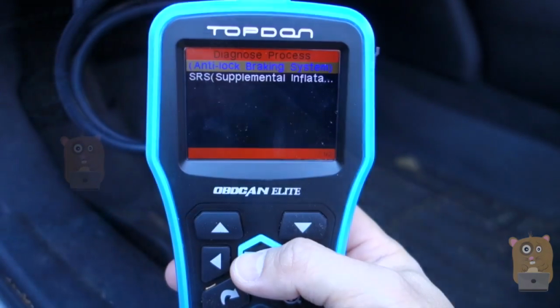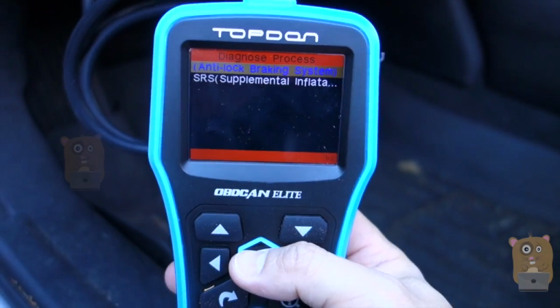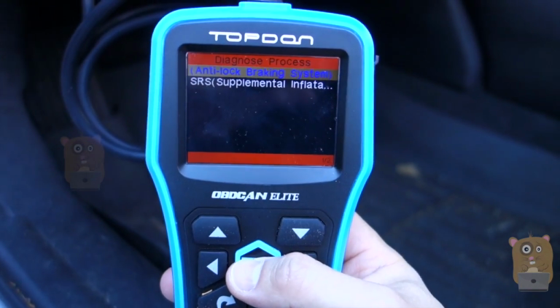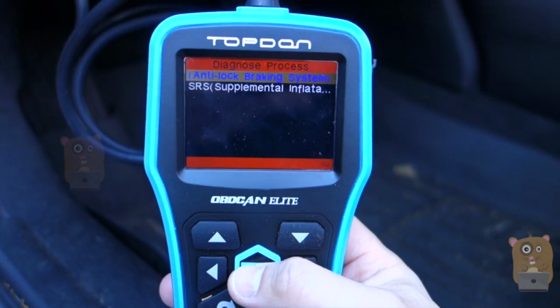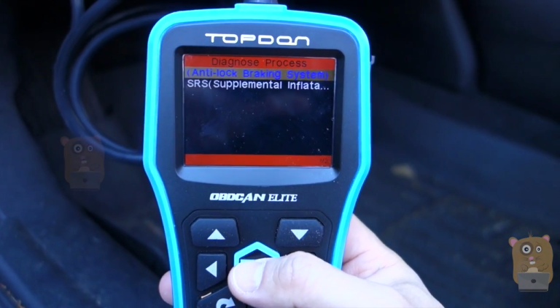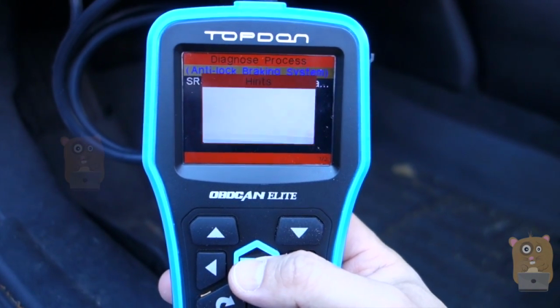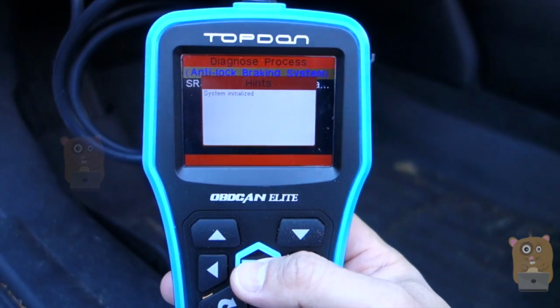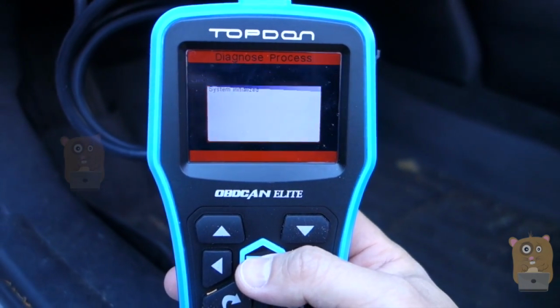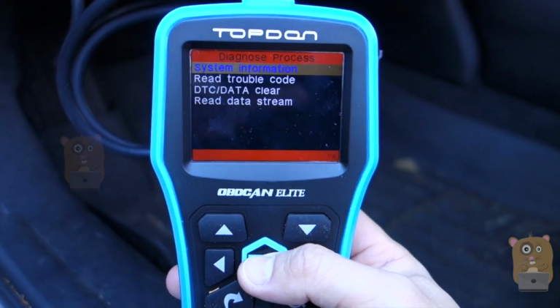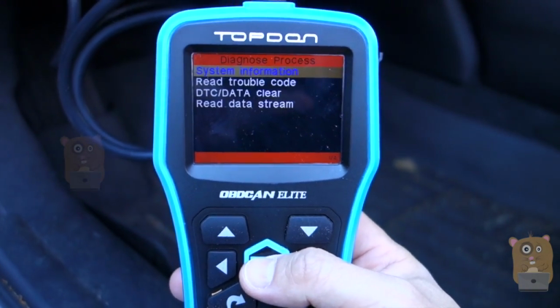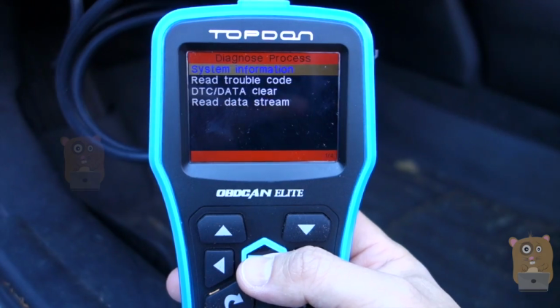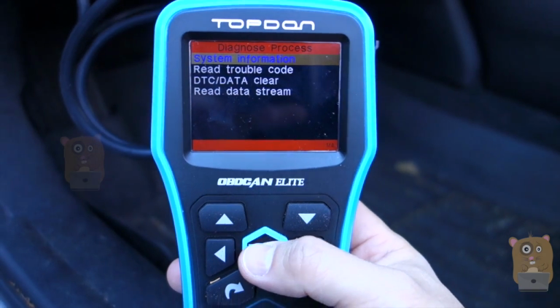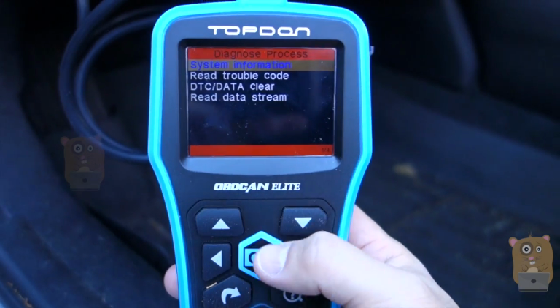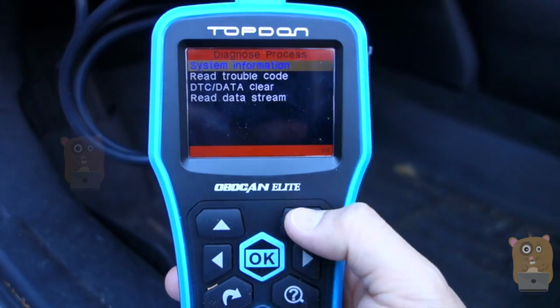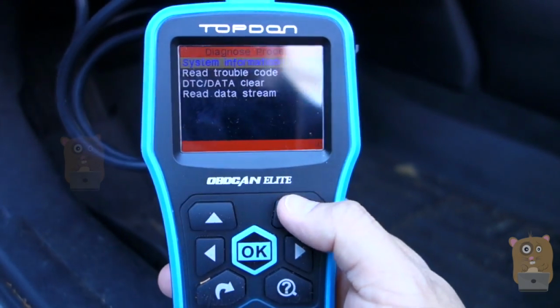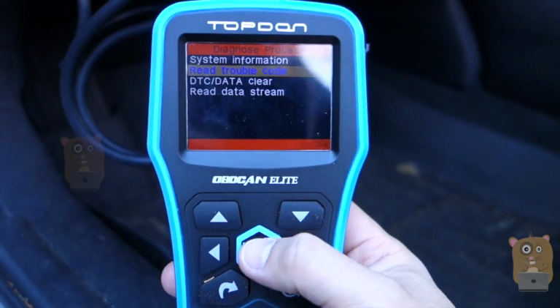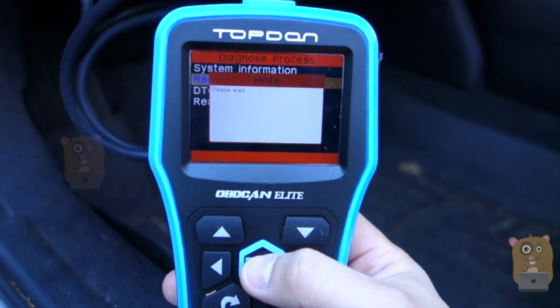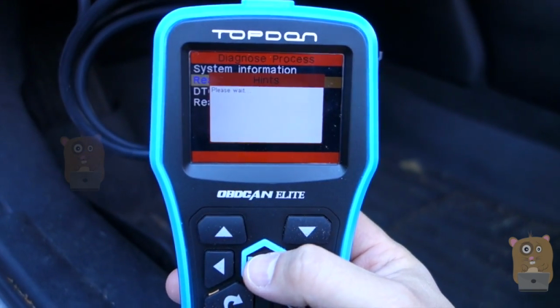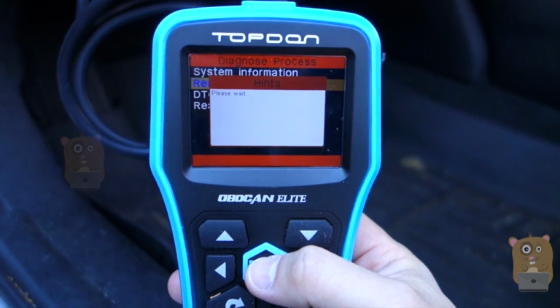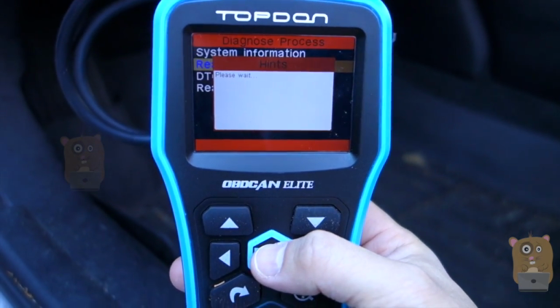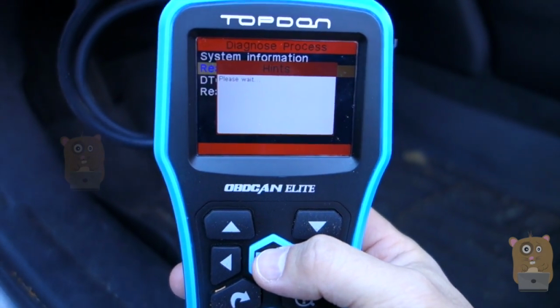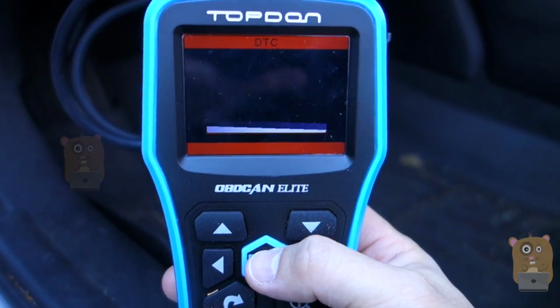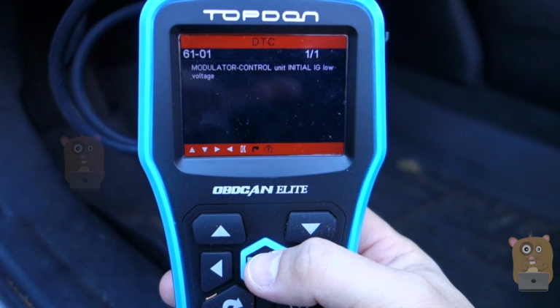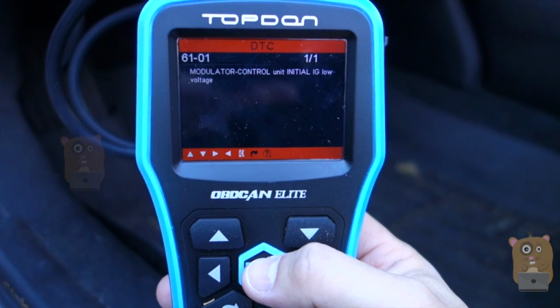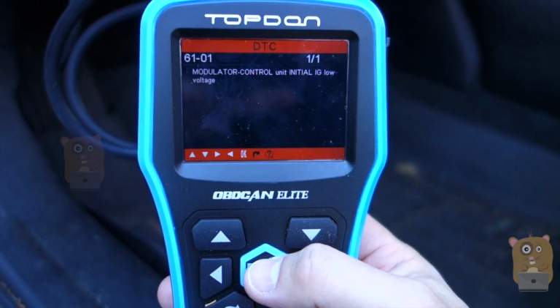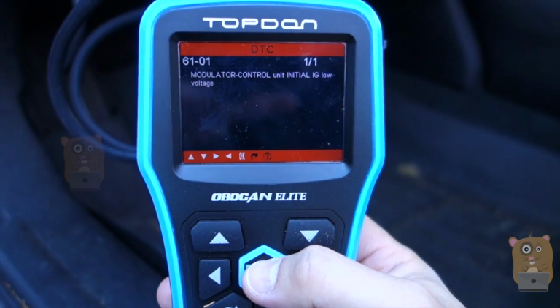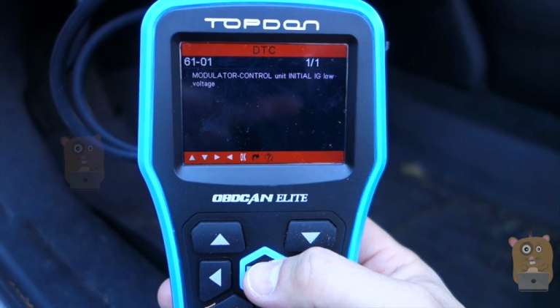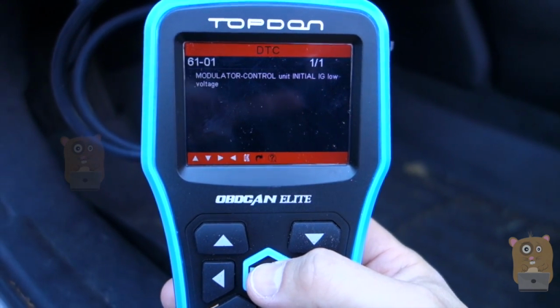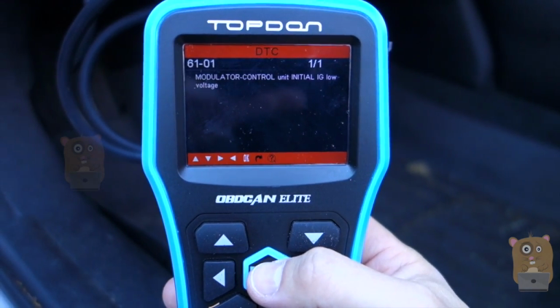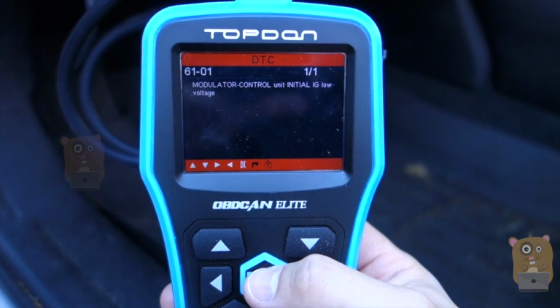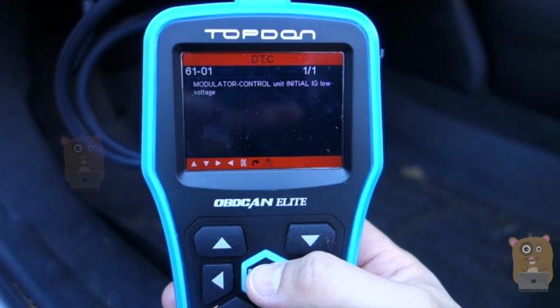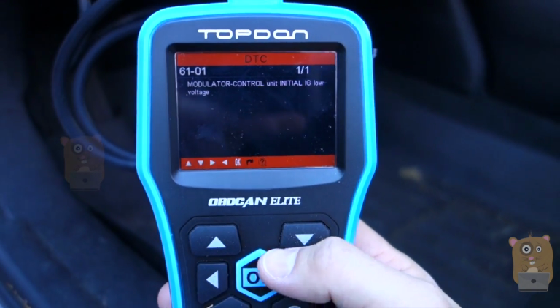I can just run a diagnostic. For my ABS system, let's head in there — I already know what's going on with it. Let me go read the trouble codes. It says I need to update my modular controller because of low voltage.